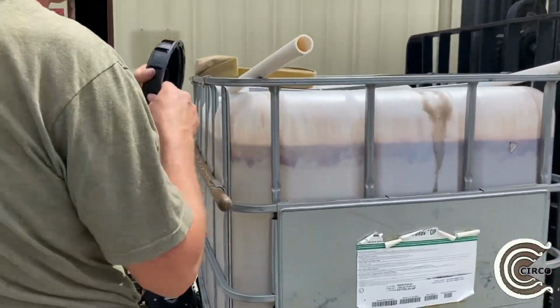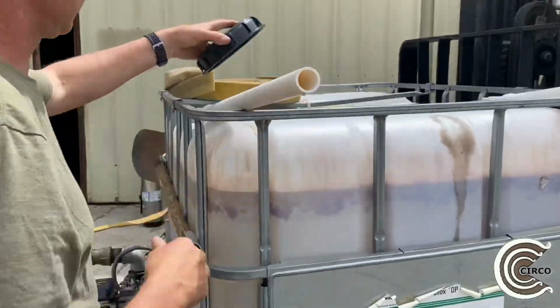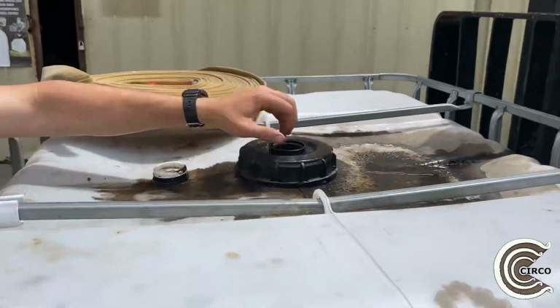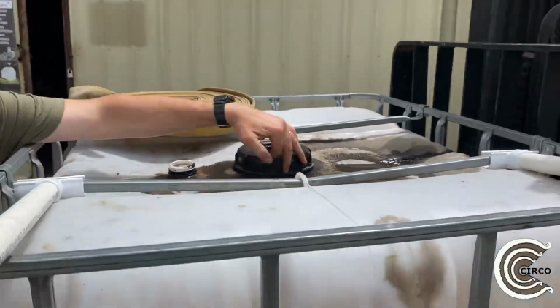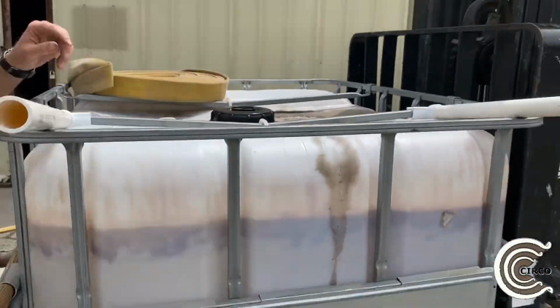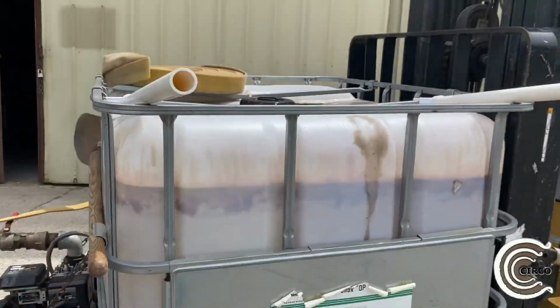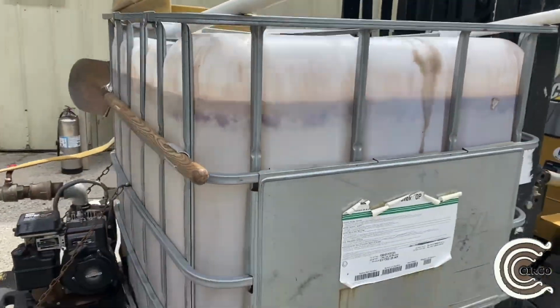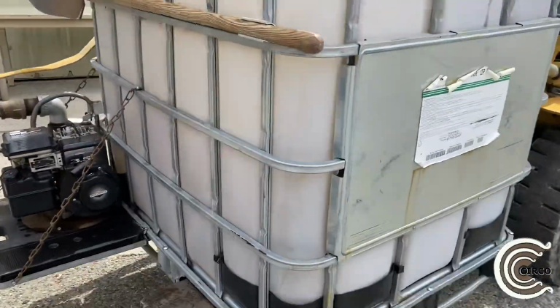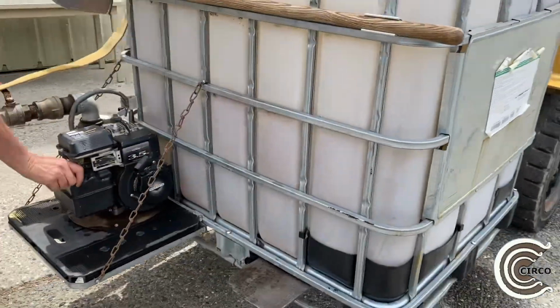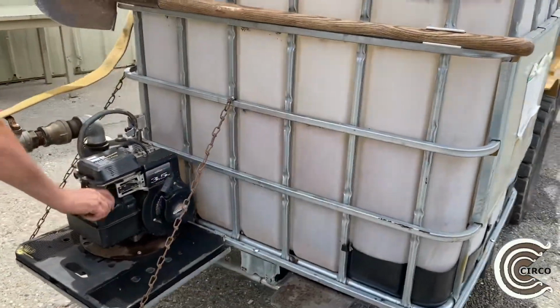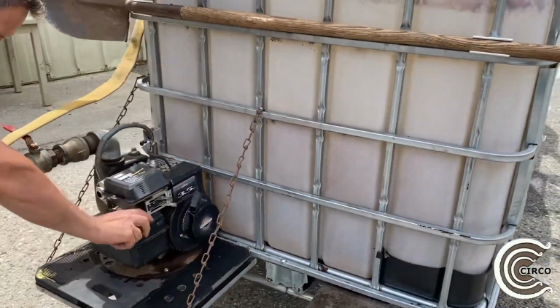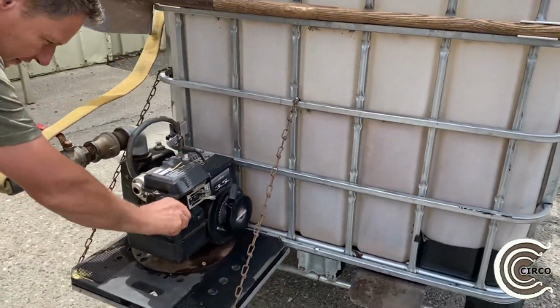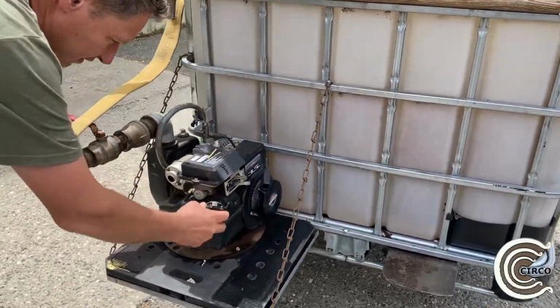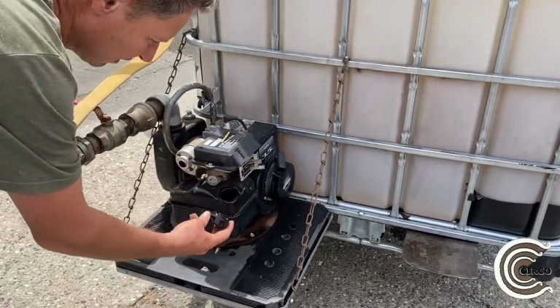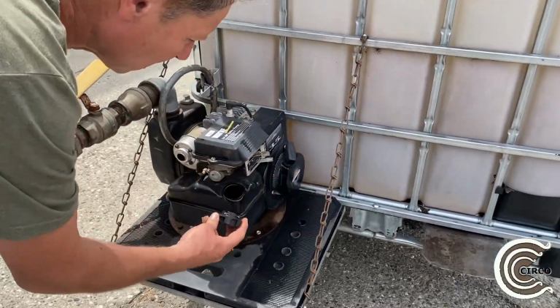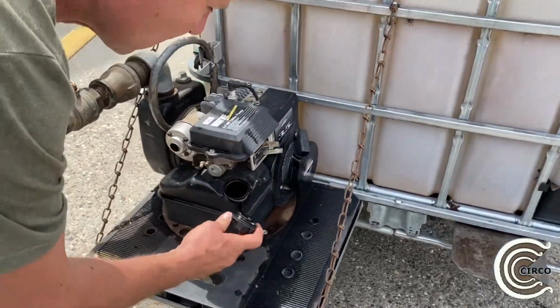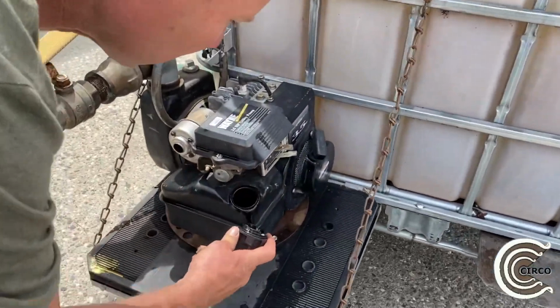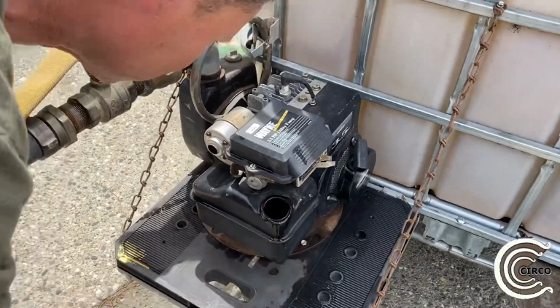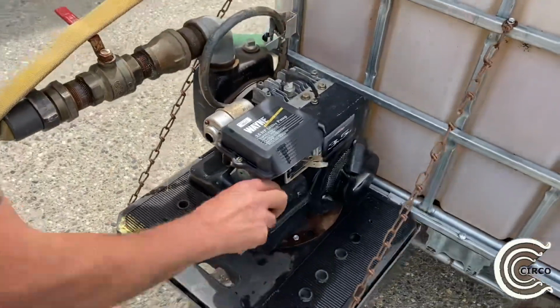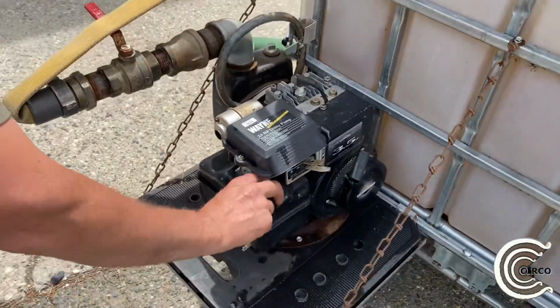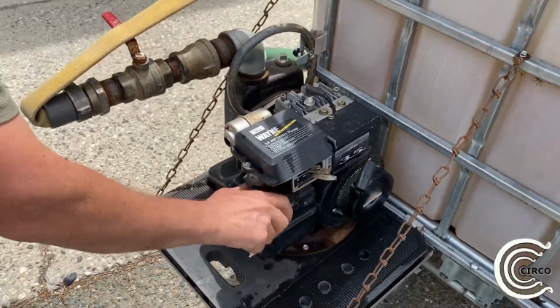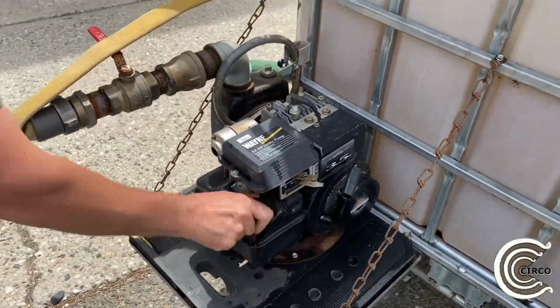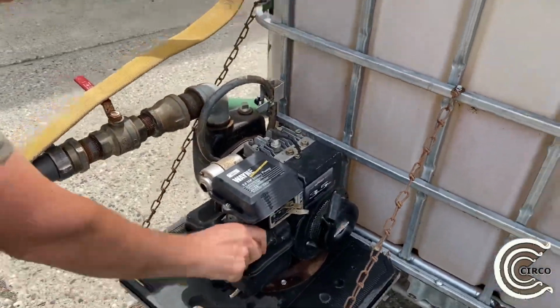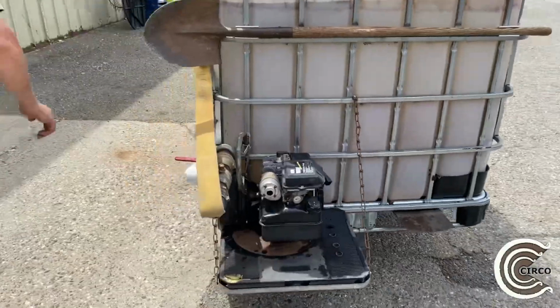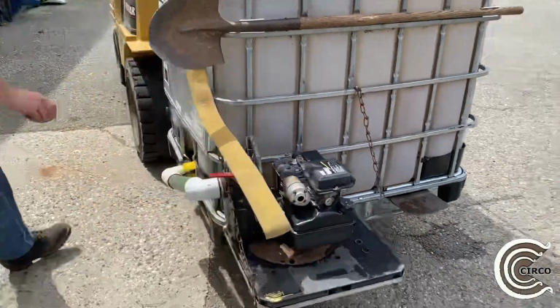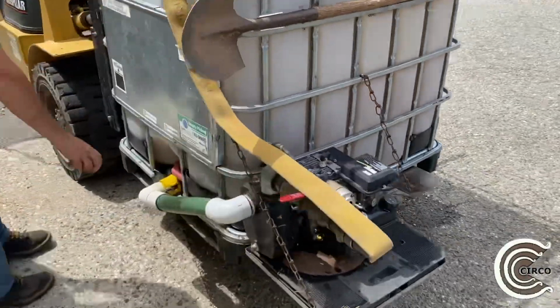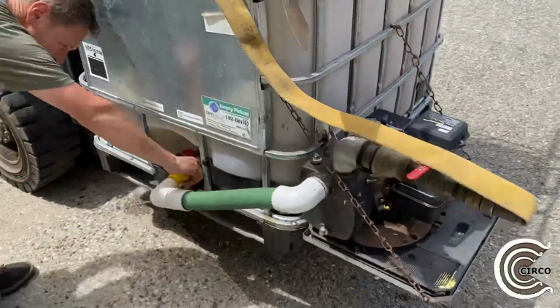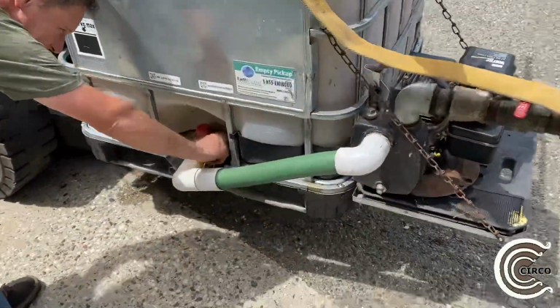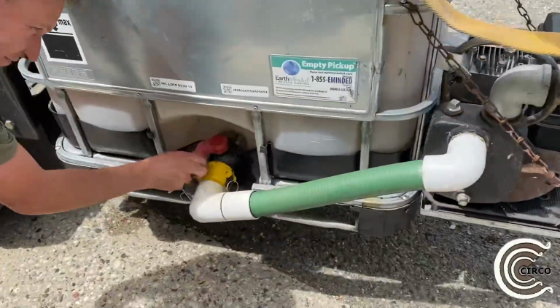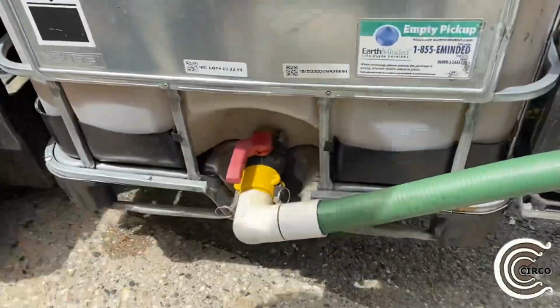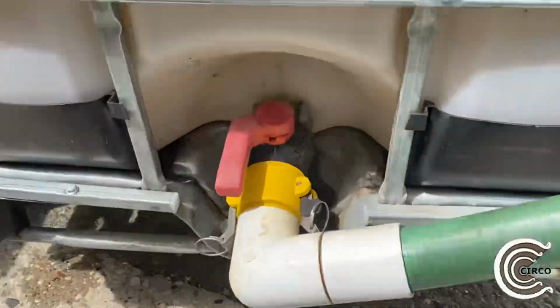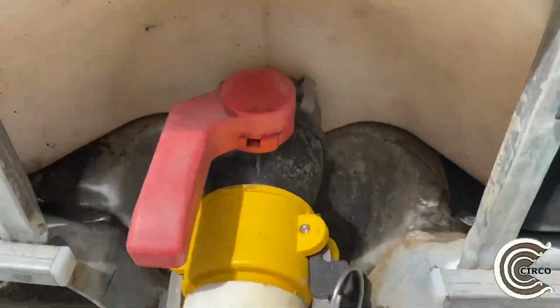First things first, make sure you have that cap open so you don't build a suction and destroy your container. Next, make sure you have the proper fluid levels for your engine. Go ahead and open the ball valve from the tank to the pump.